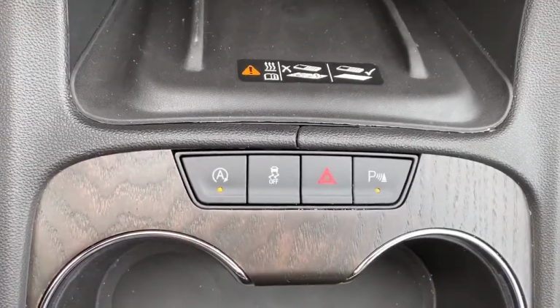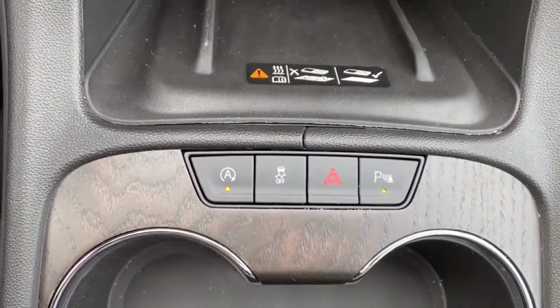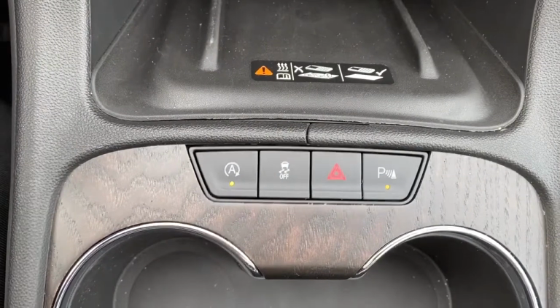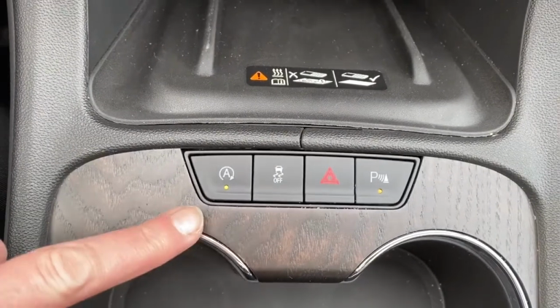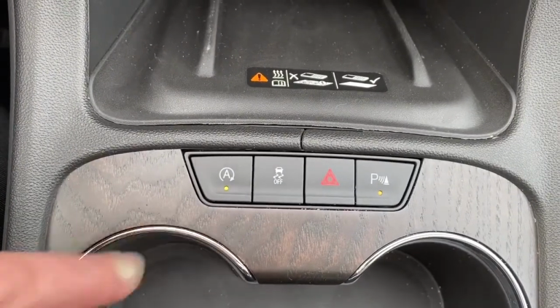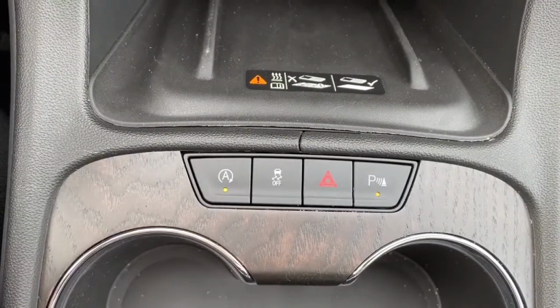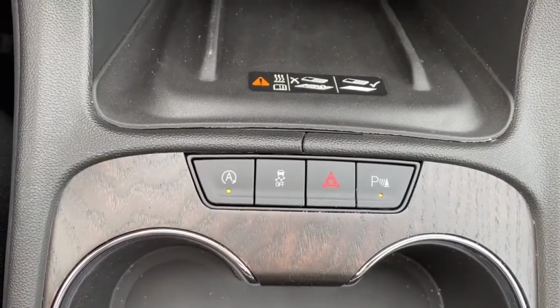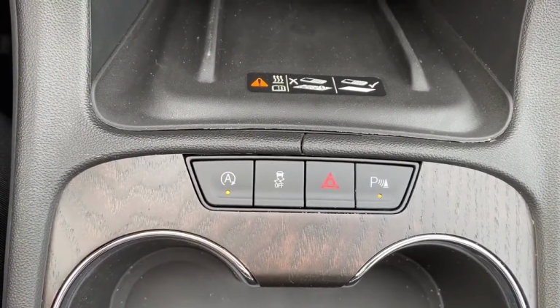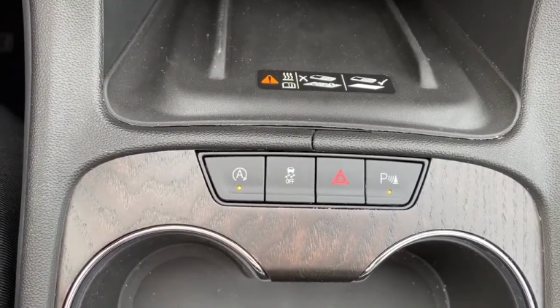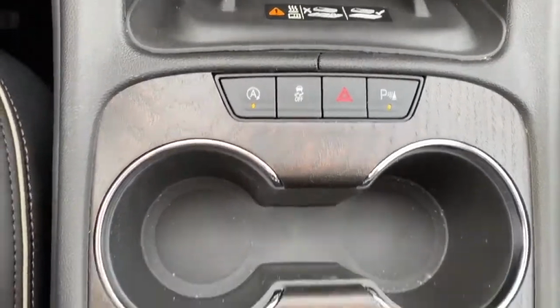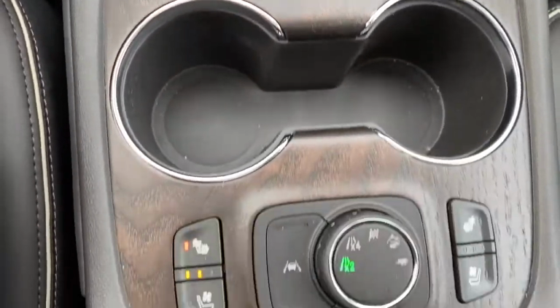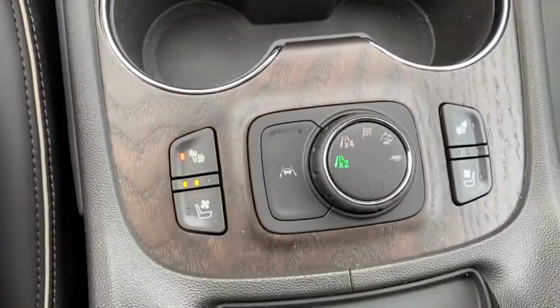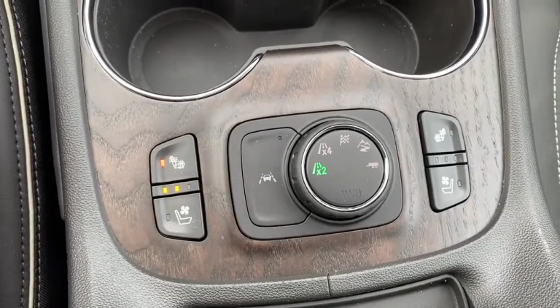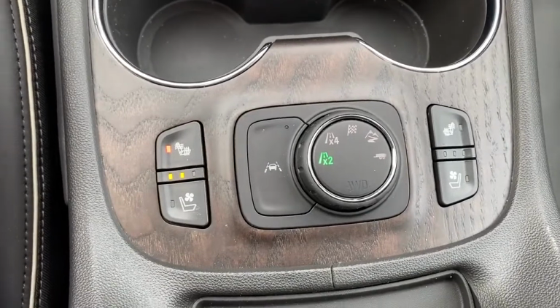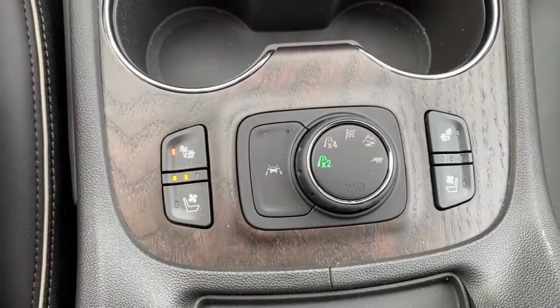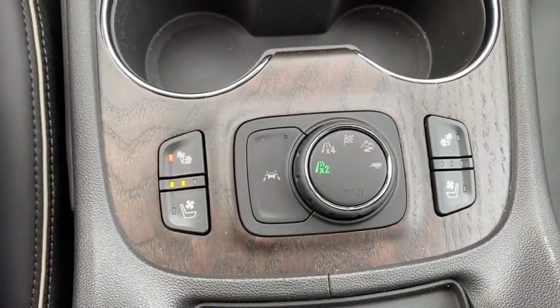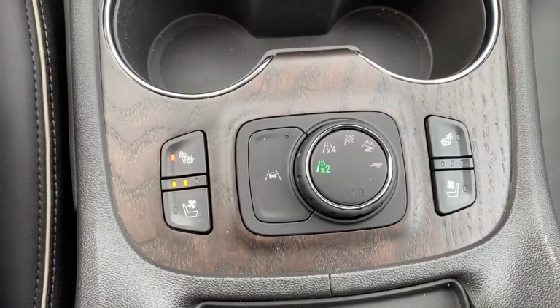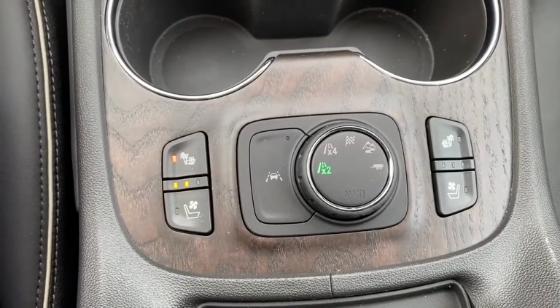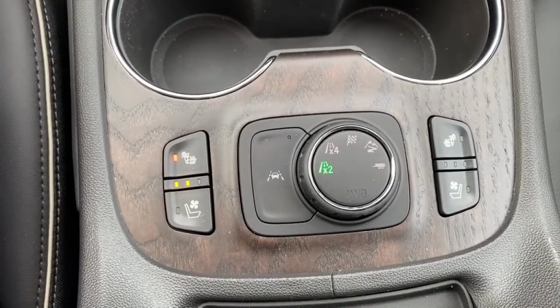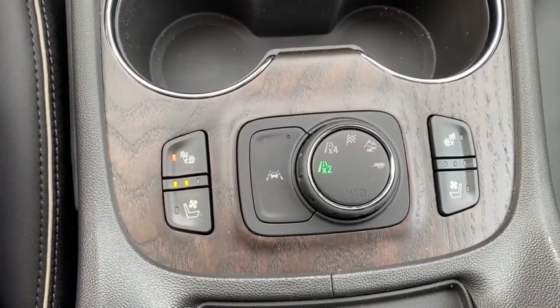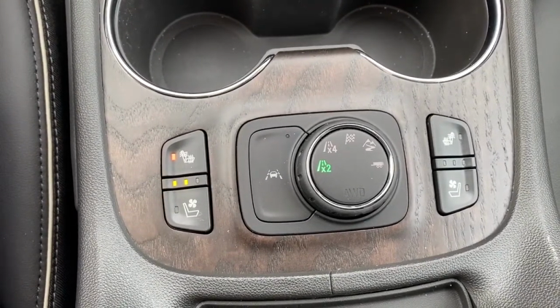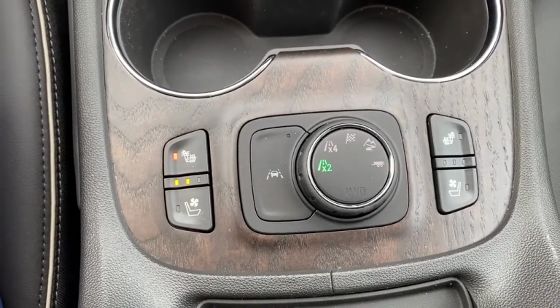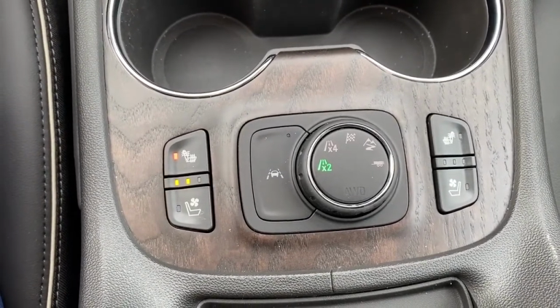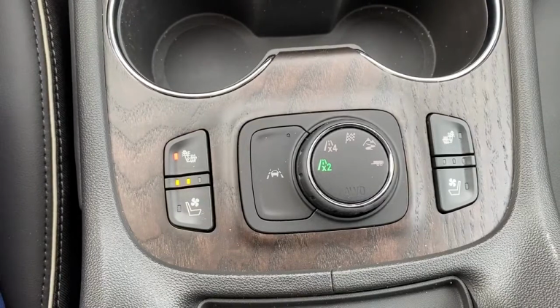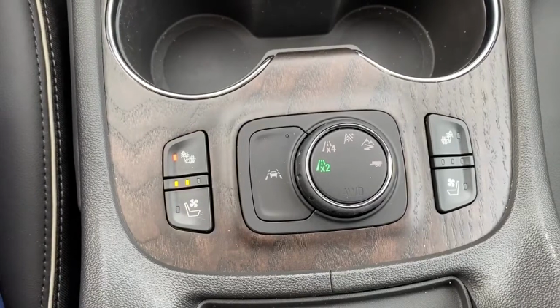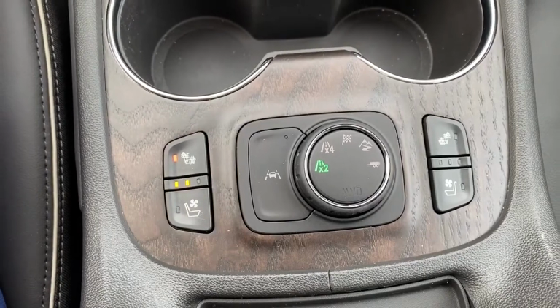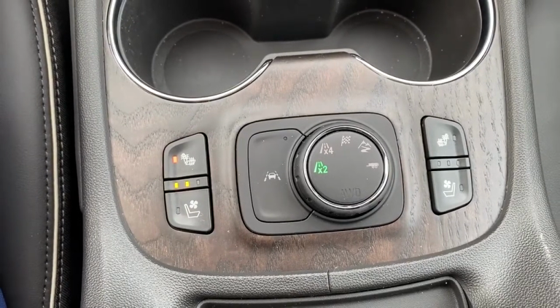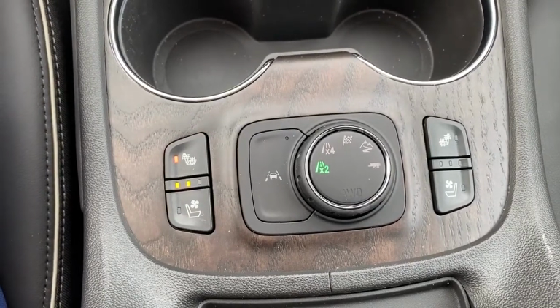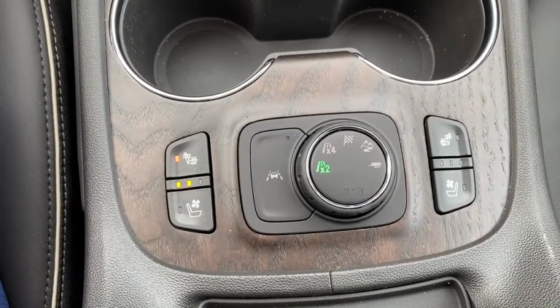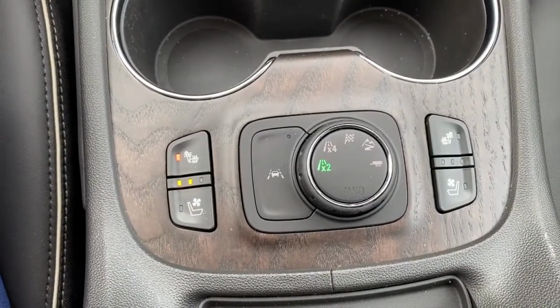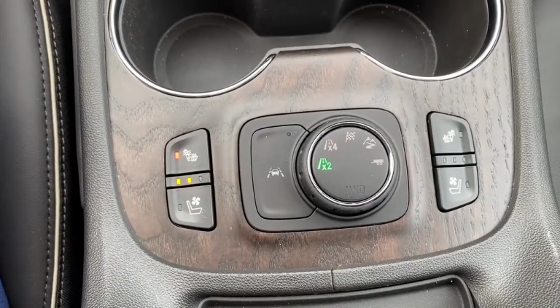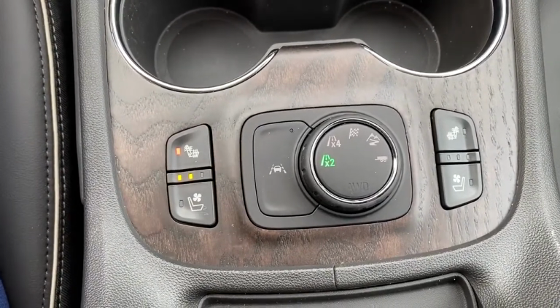Just below that we've got our auto stop-start button, traction control, park assist, heated and cooled front leather seats, lane departure, two-wheel drive, four-wheel drive, sport mode, off-road mode, and trailer mode.